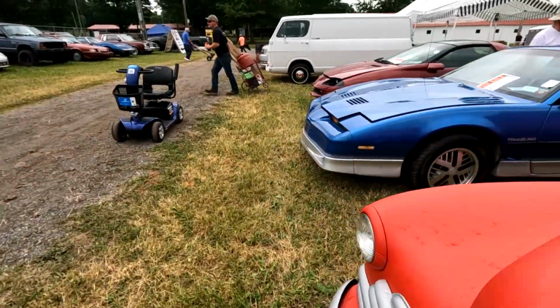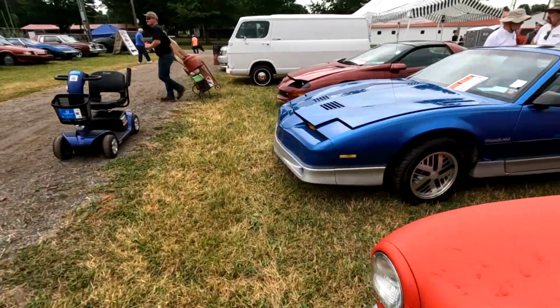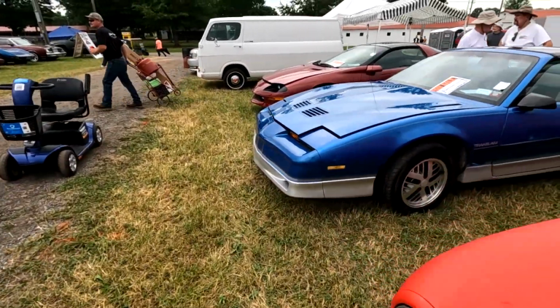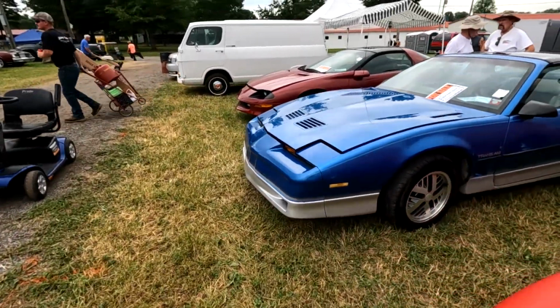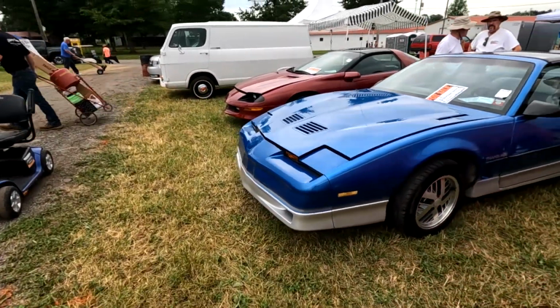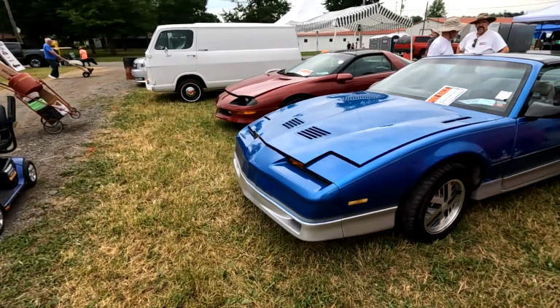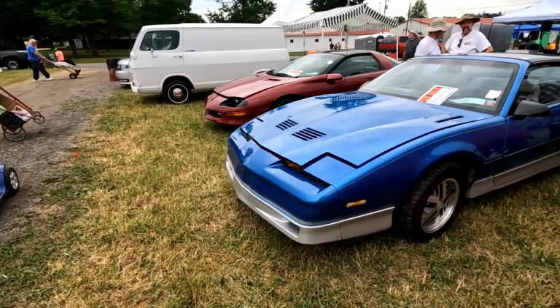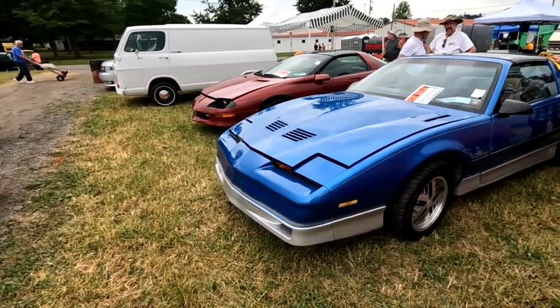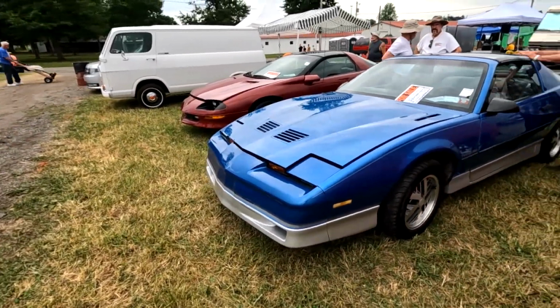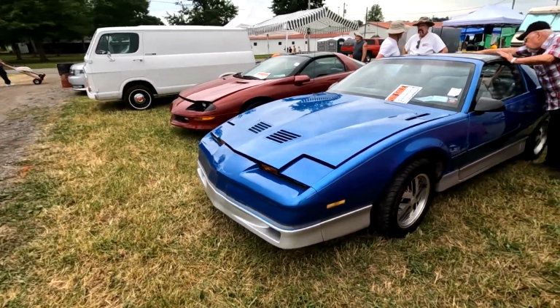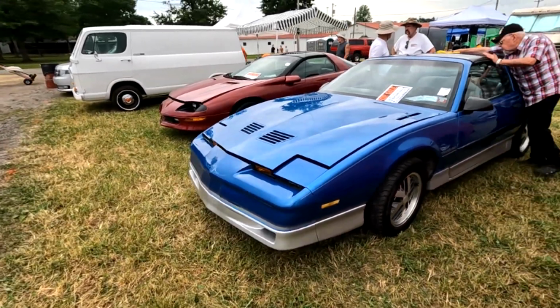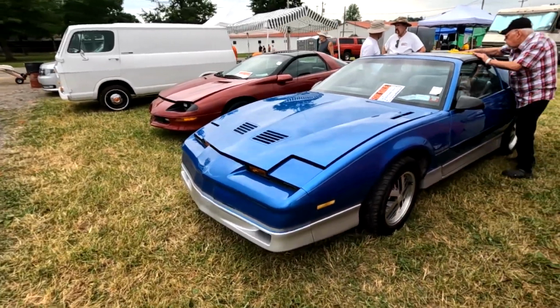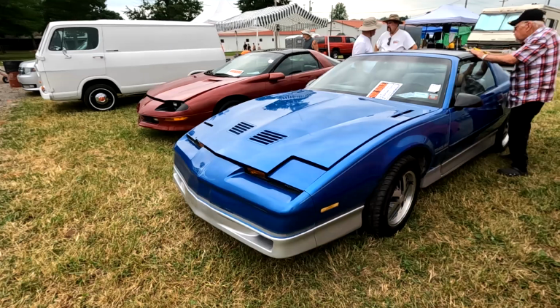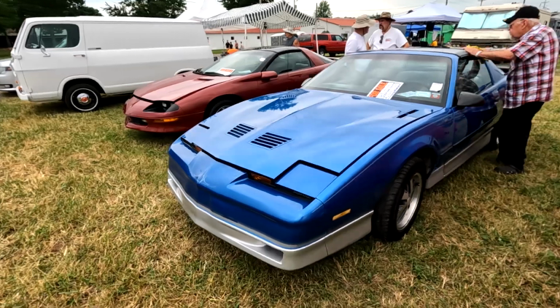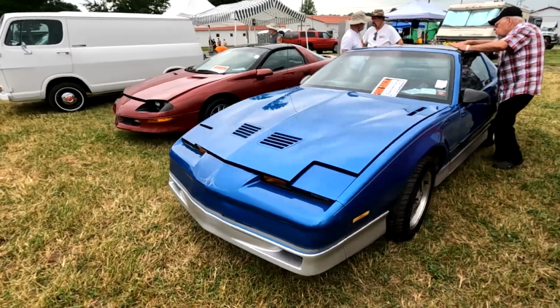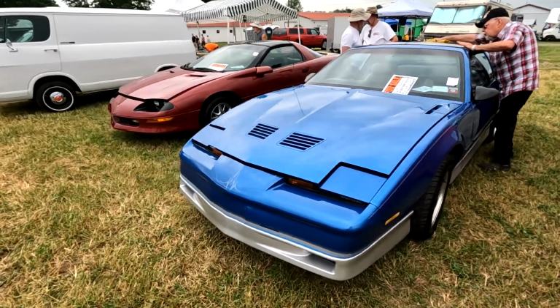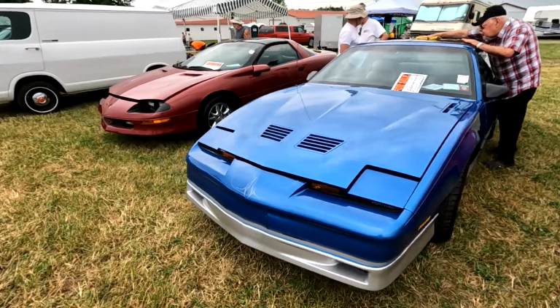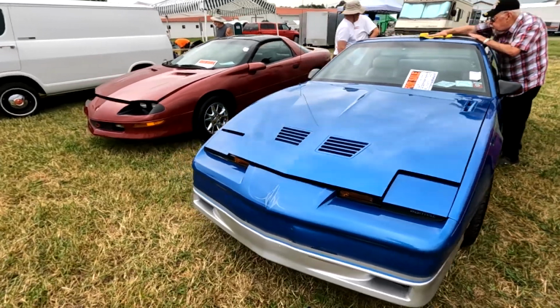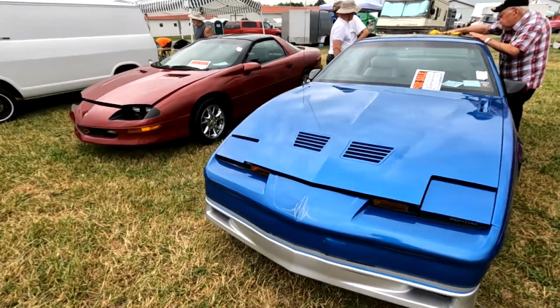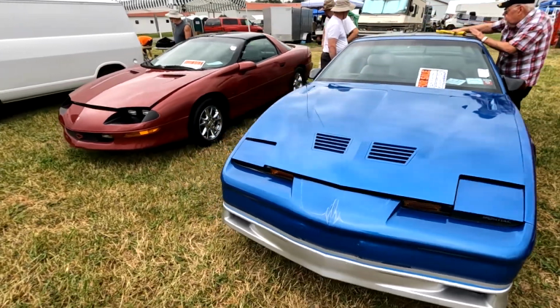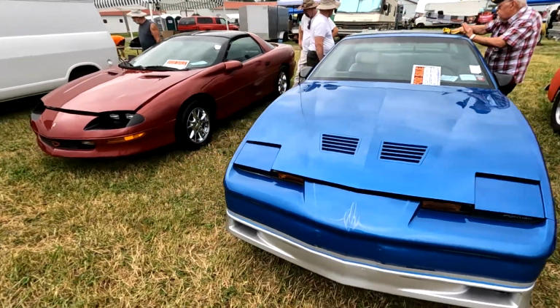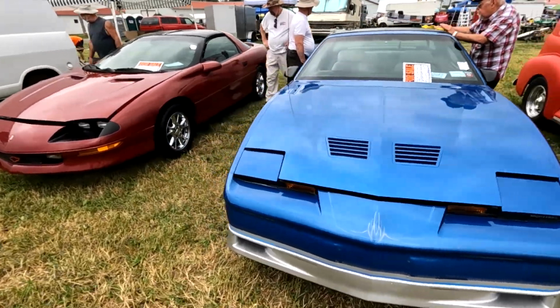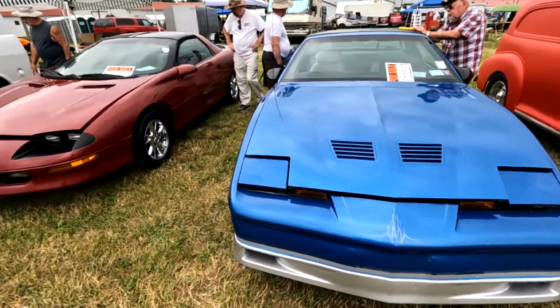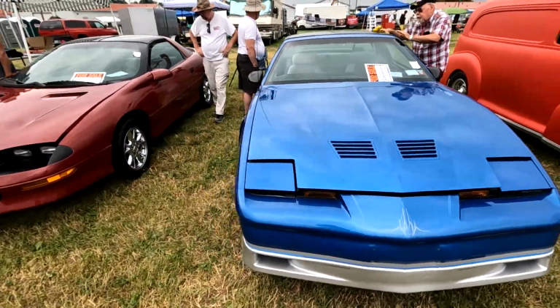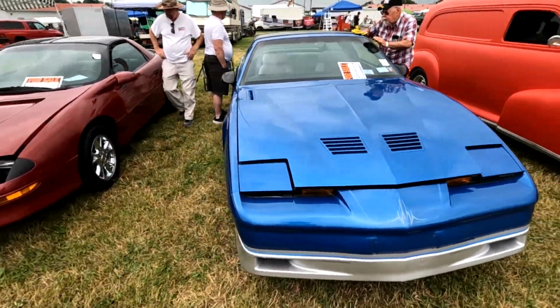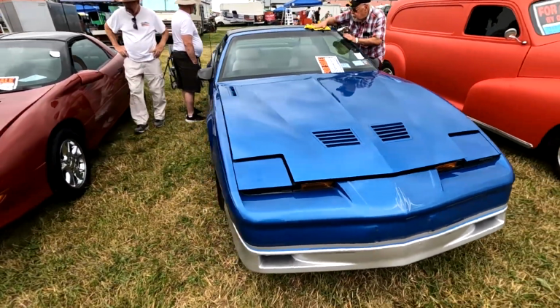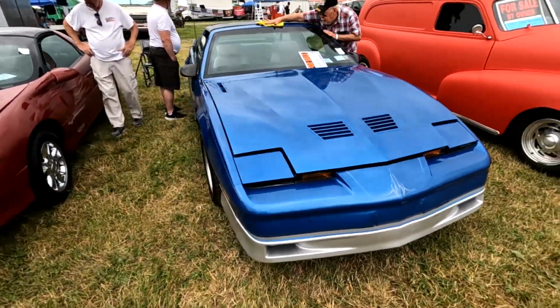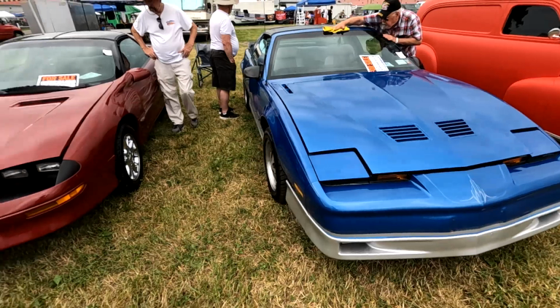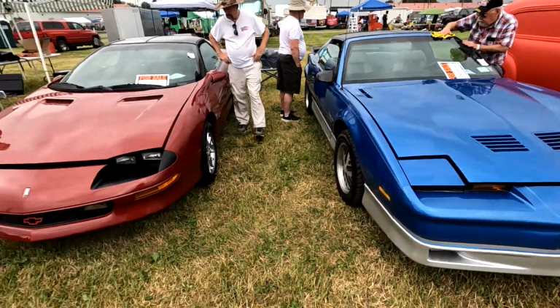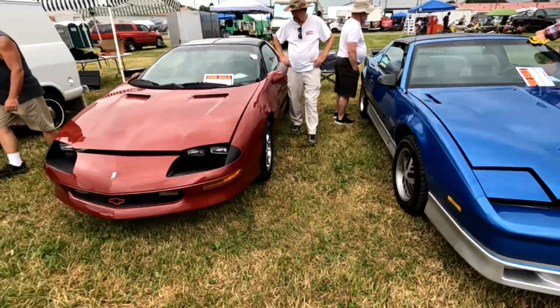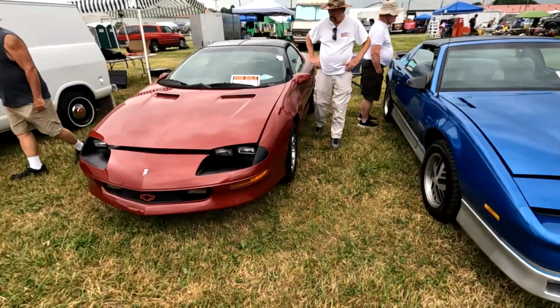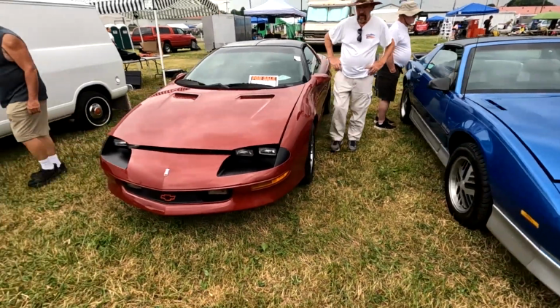Here's a nice Trans Am for 6,900 — it's been freshly cleaned.